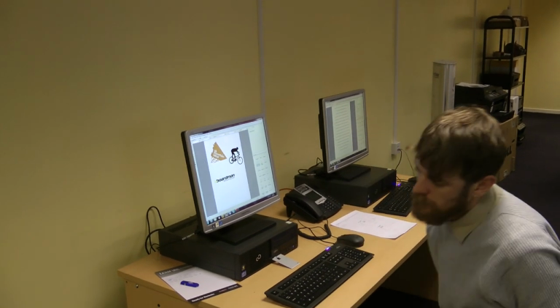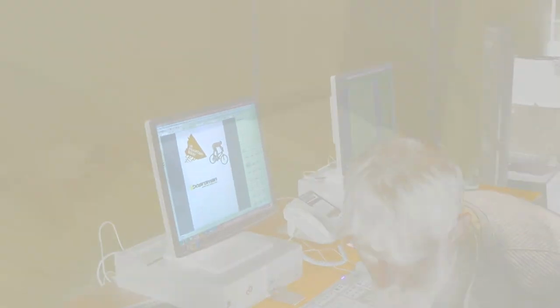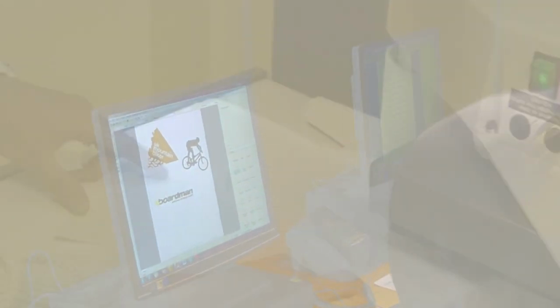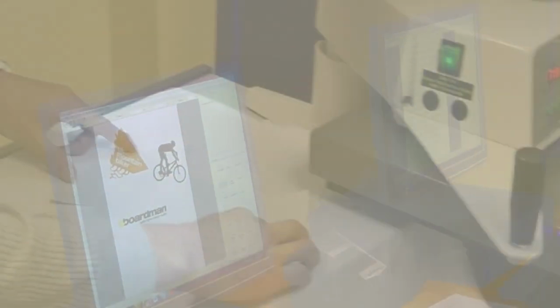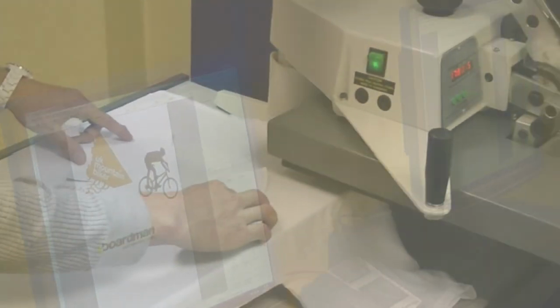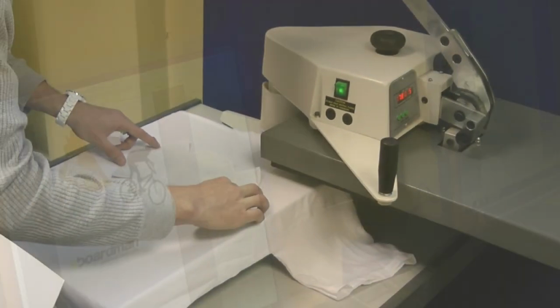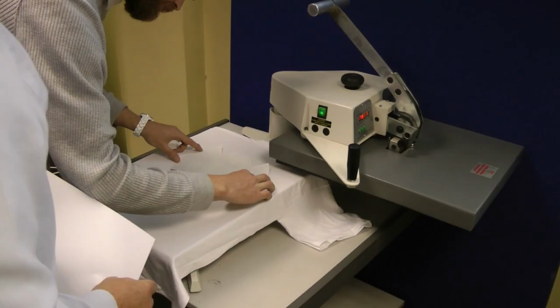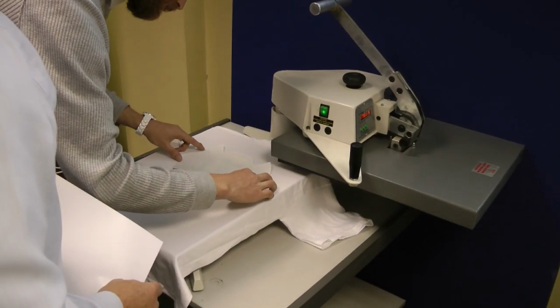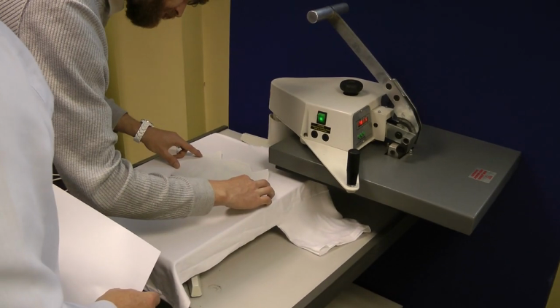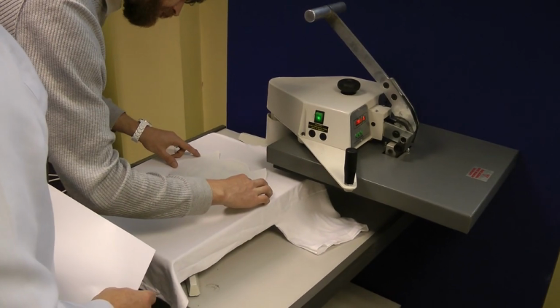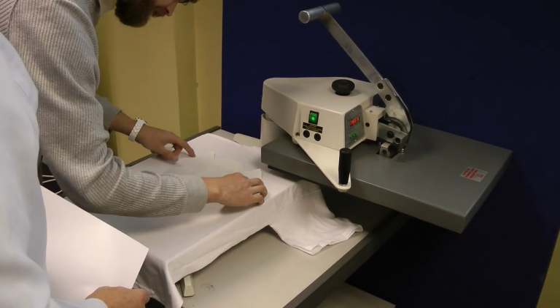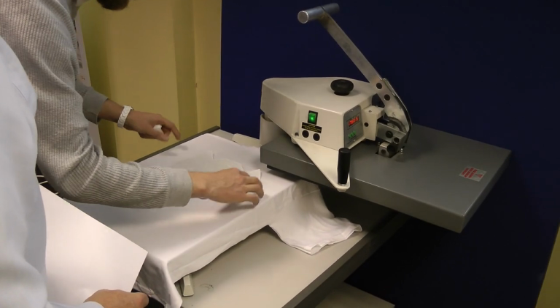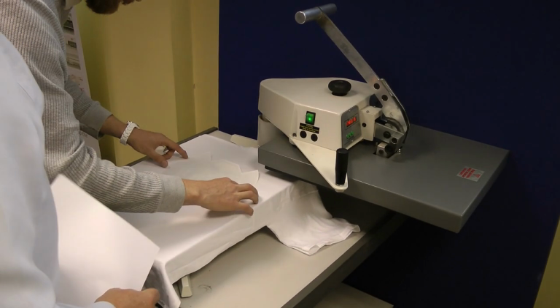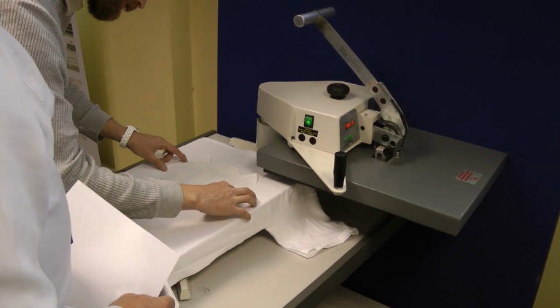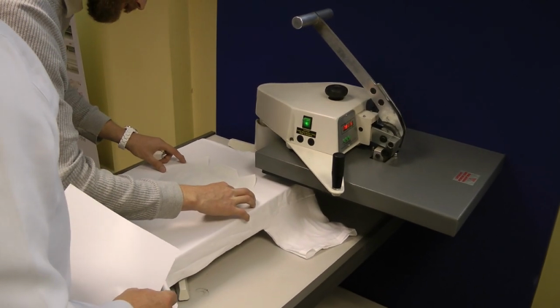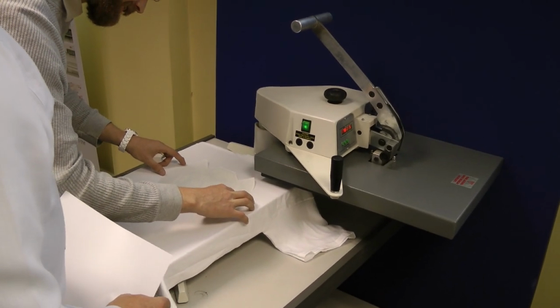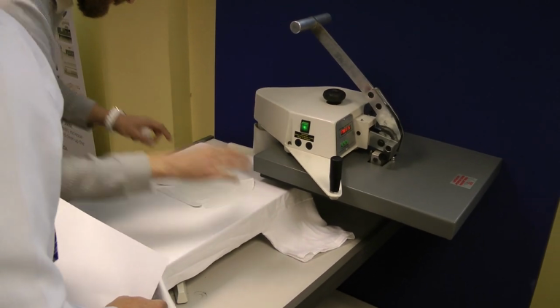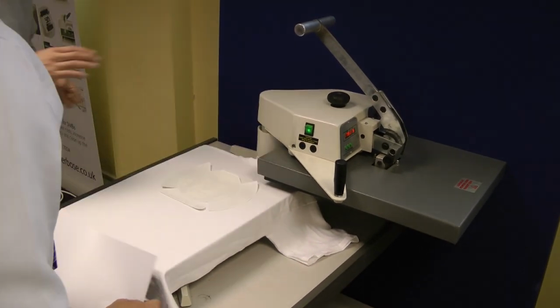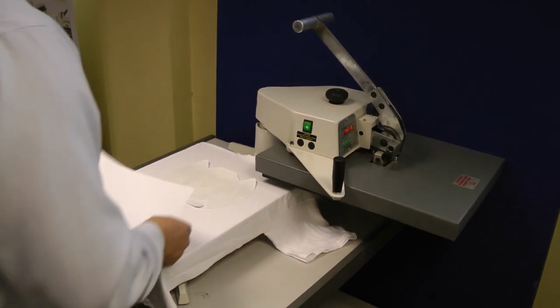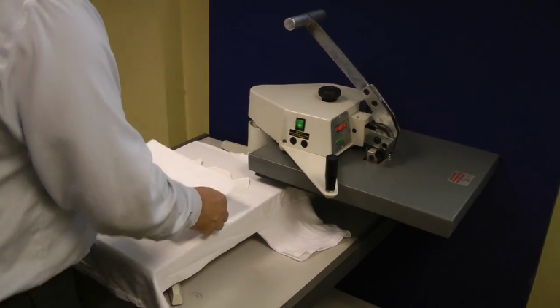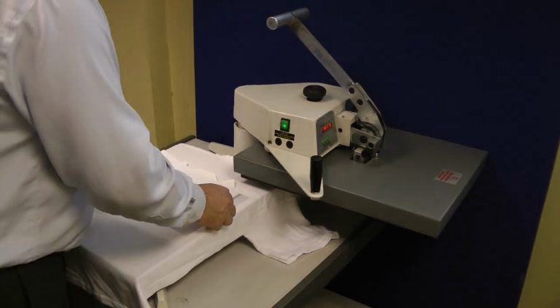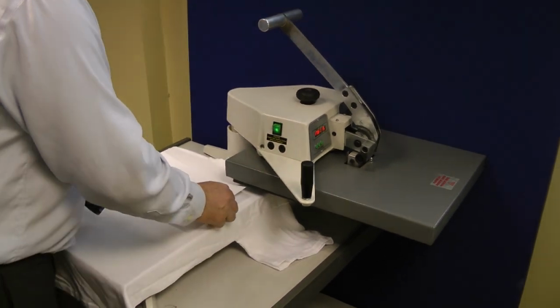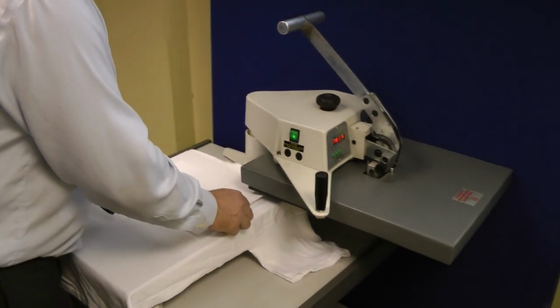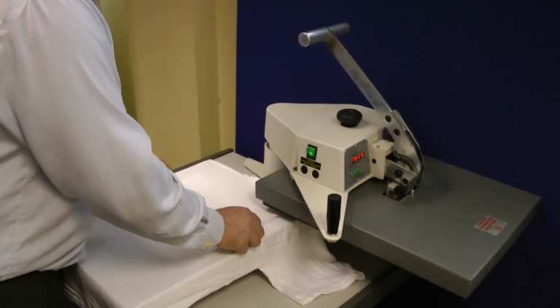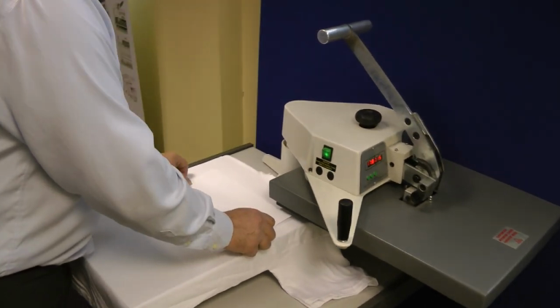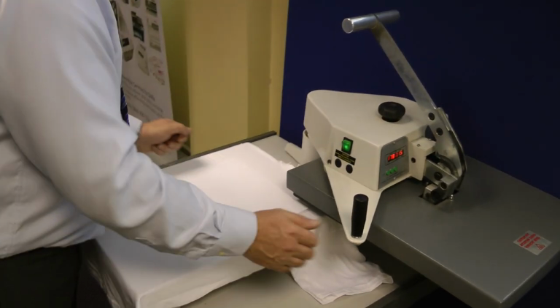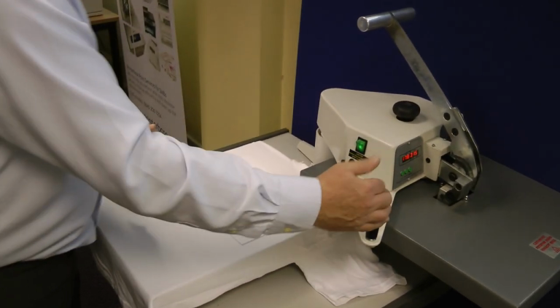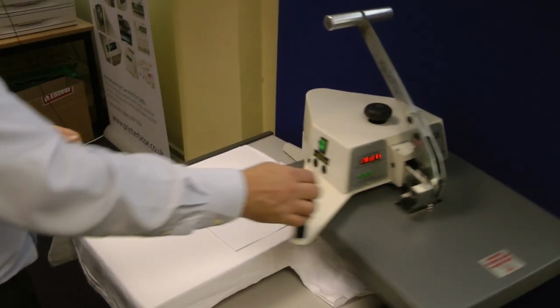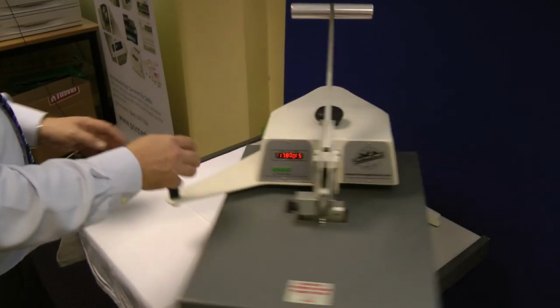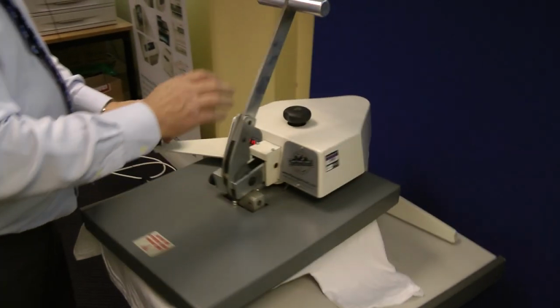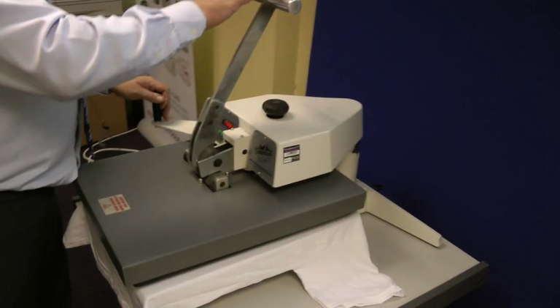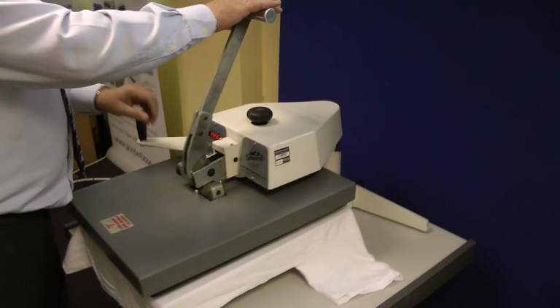We also decided to design and print t-shirts in-house. Each member of the Printerbase team designed a unique t-shirt, printed and pressed it. This just shows how flexible the new Oki Media Solutions range is.